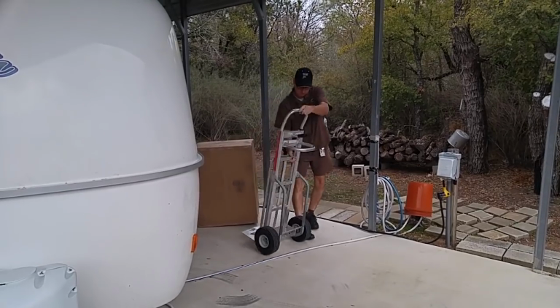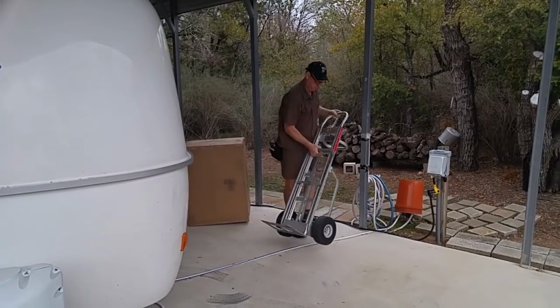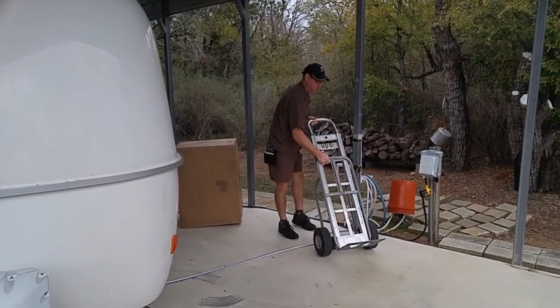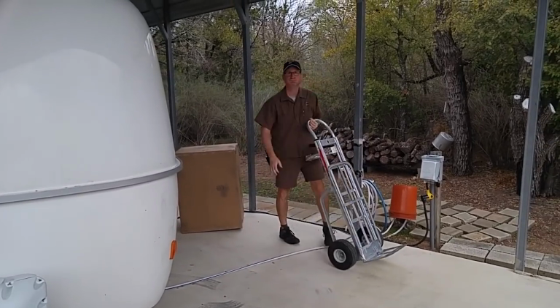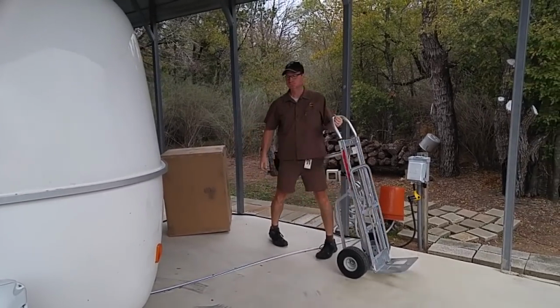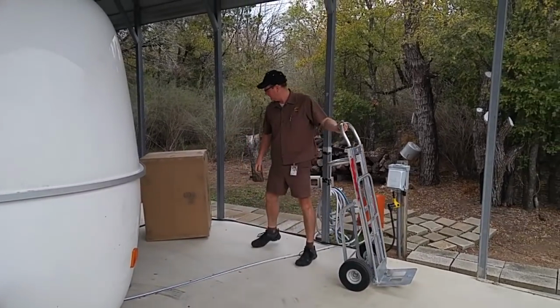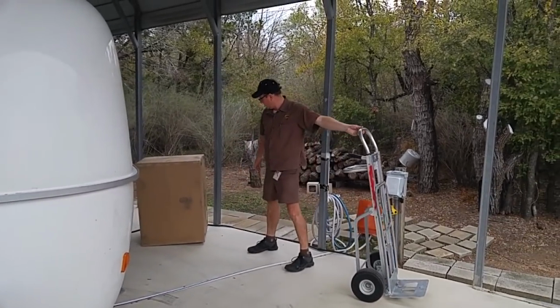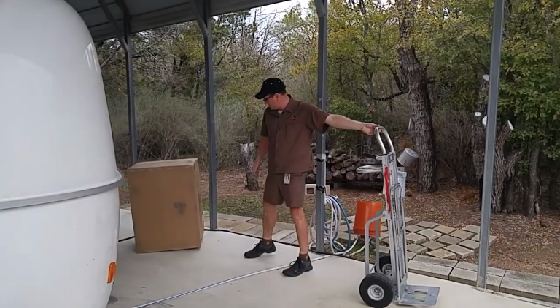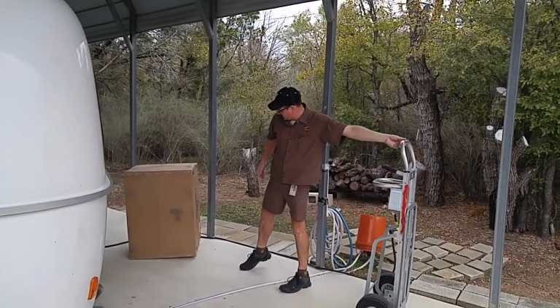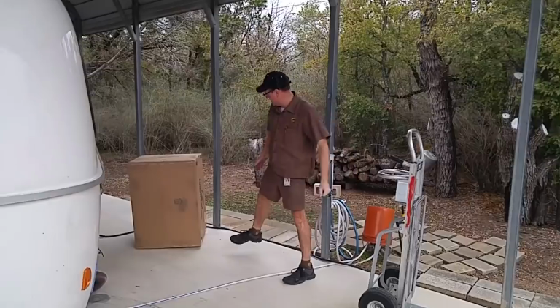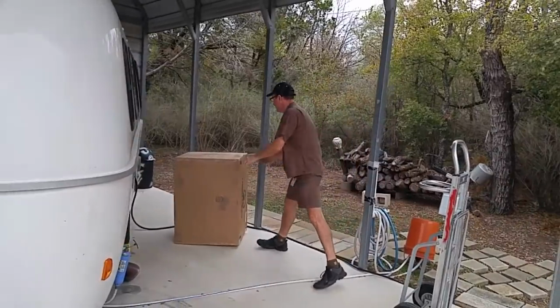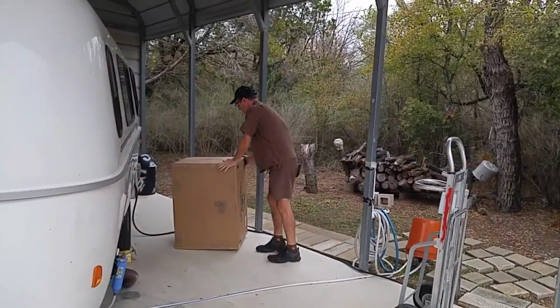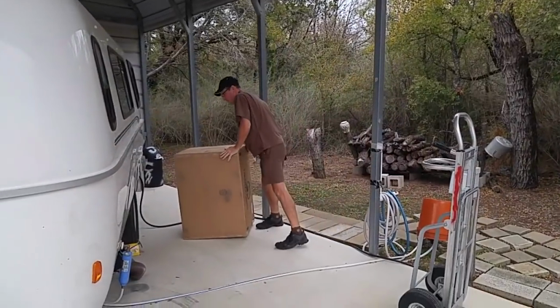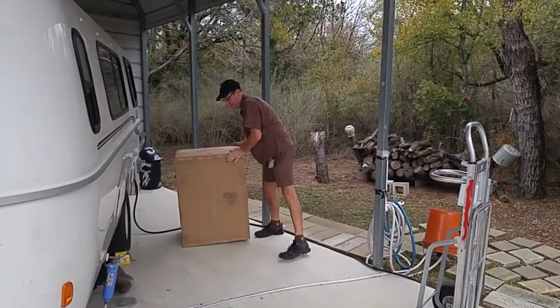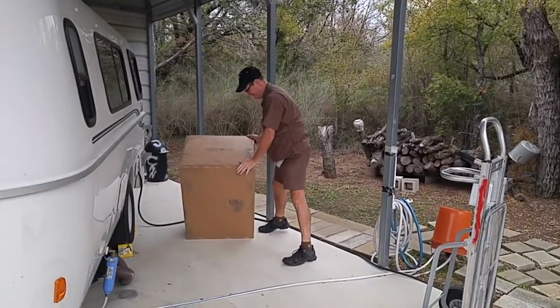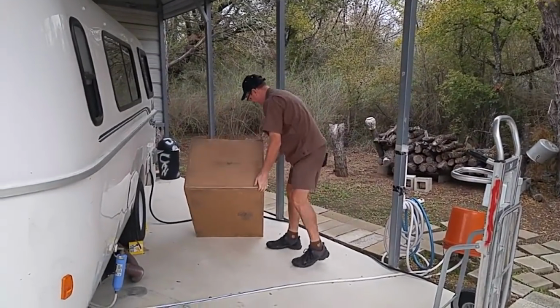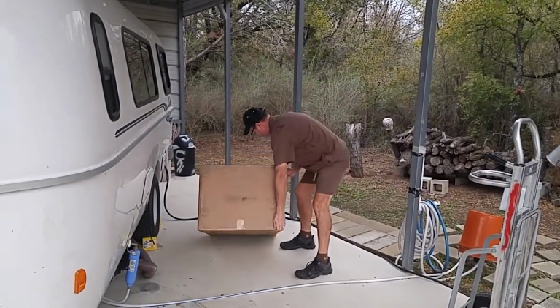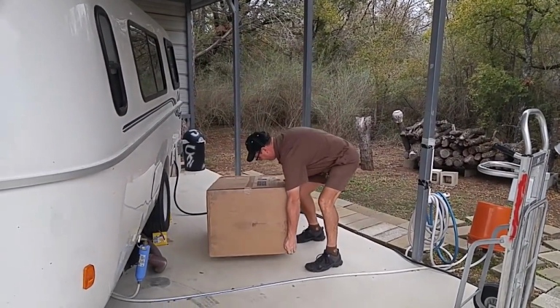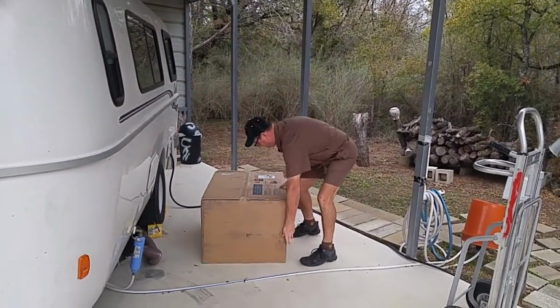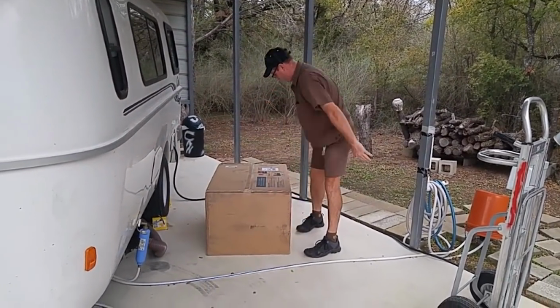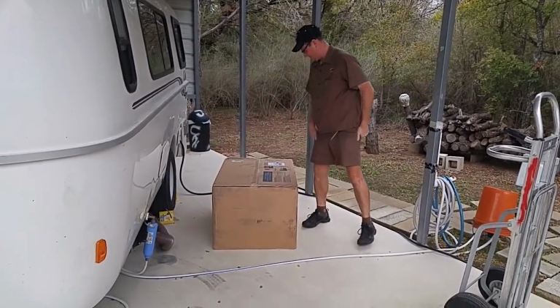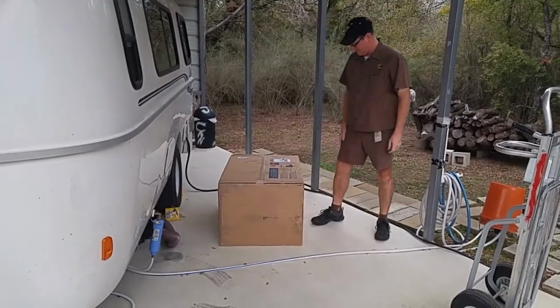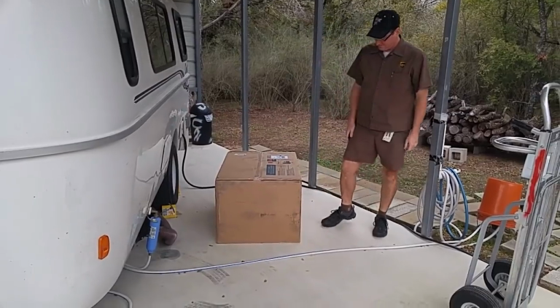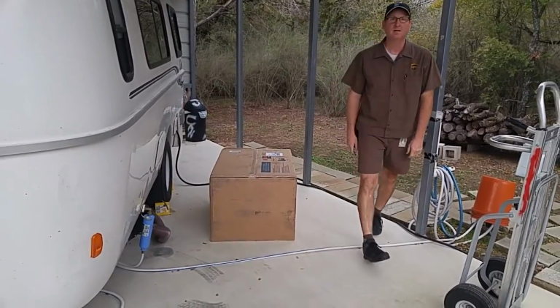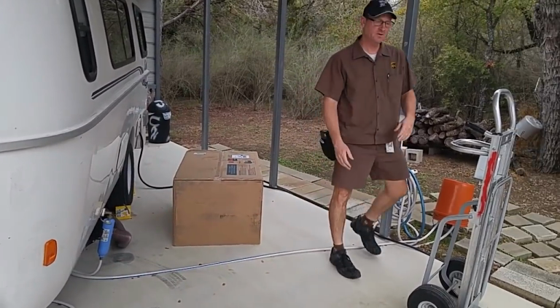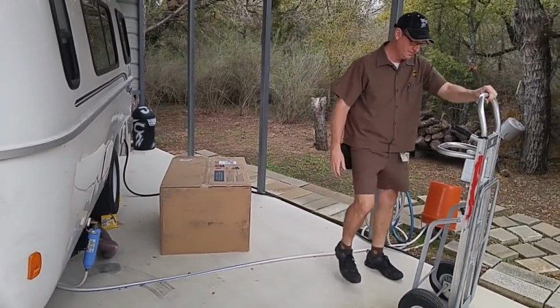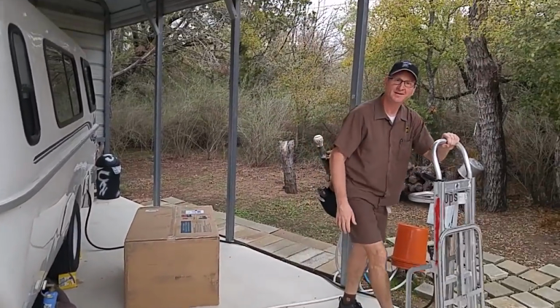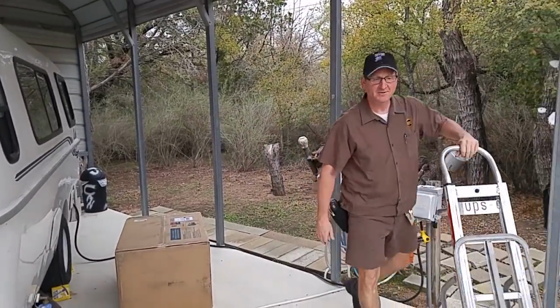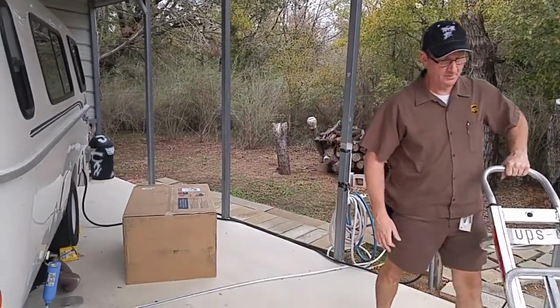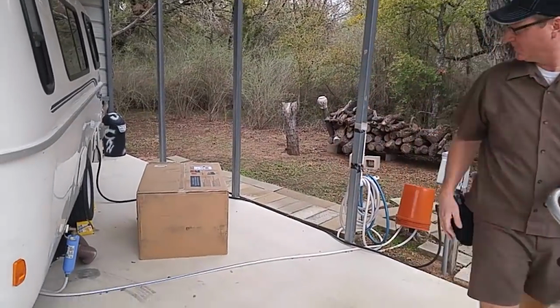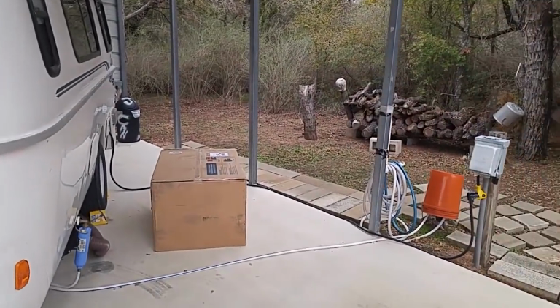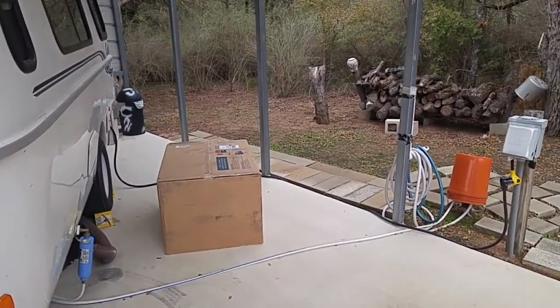Good morning, ladies and gentlemen. There's the UPS man — Superman — unloading the electric trike. And no damage to the box. Isn't that wonderful? There you go. Thank you very much. You're a good man, and I appreciate it. Right on schedule.